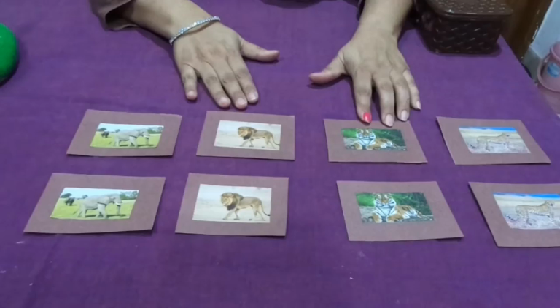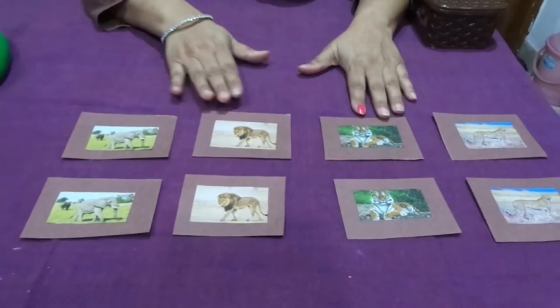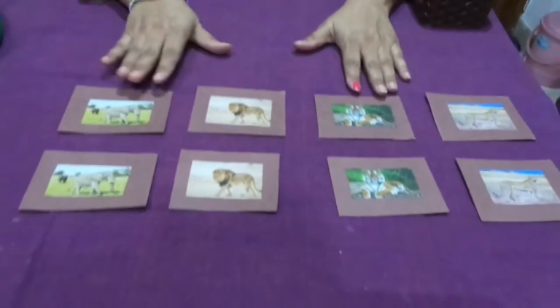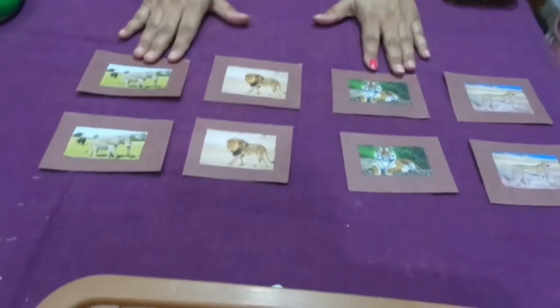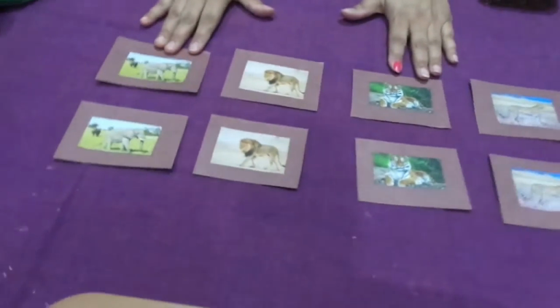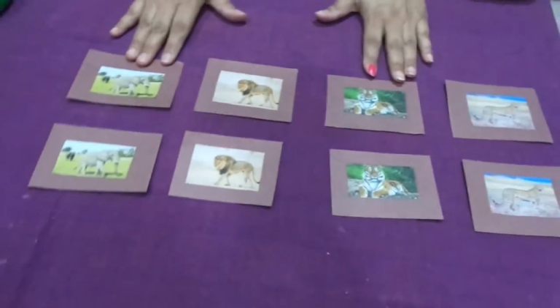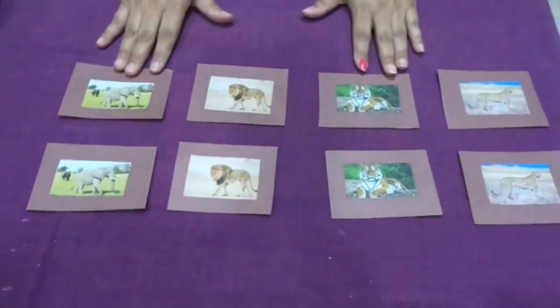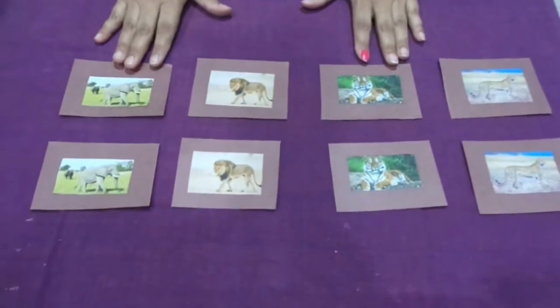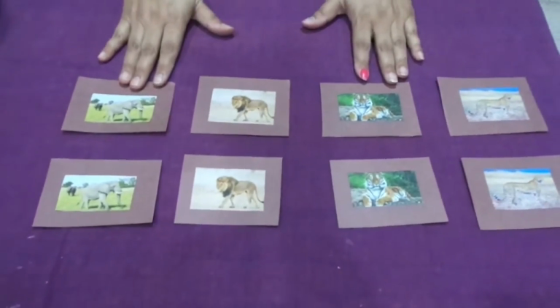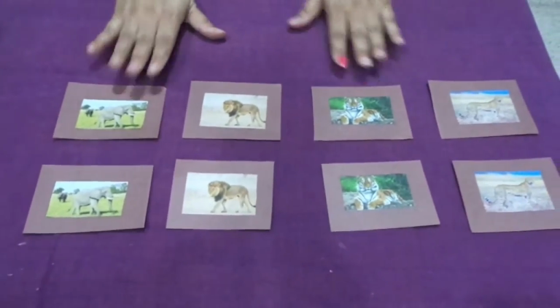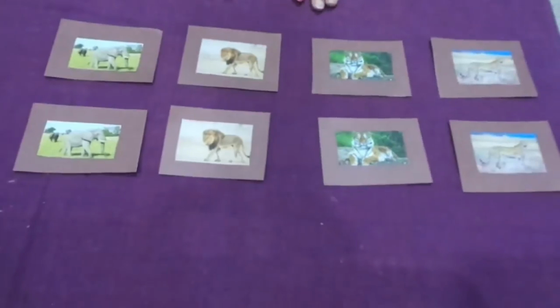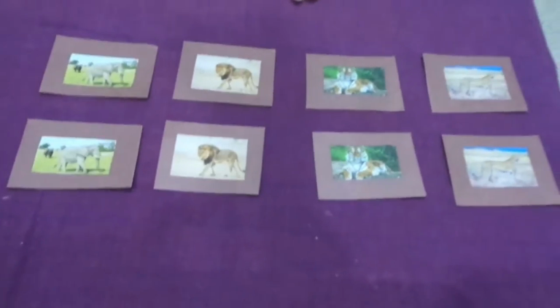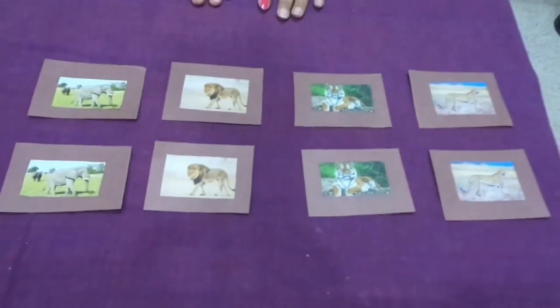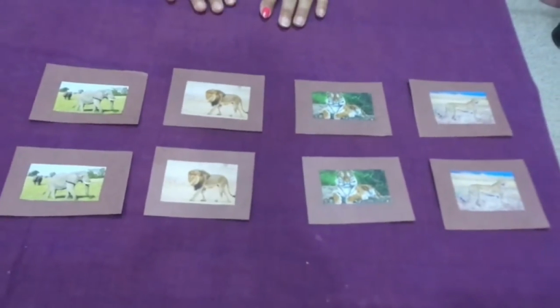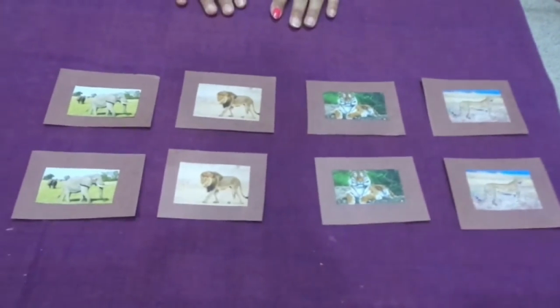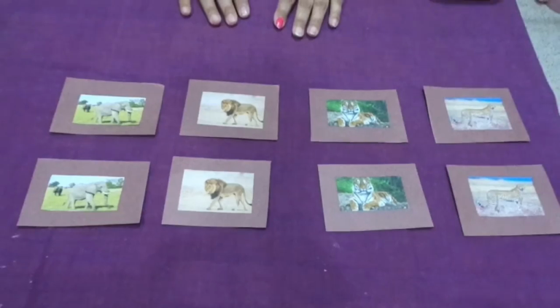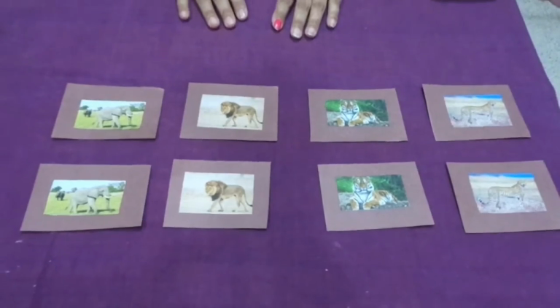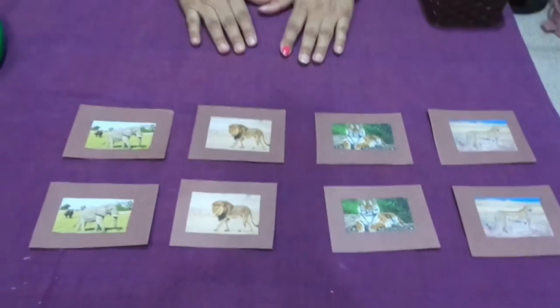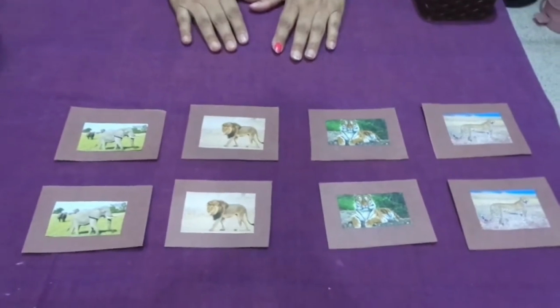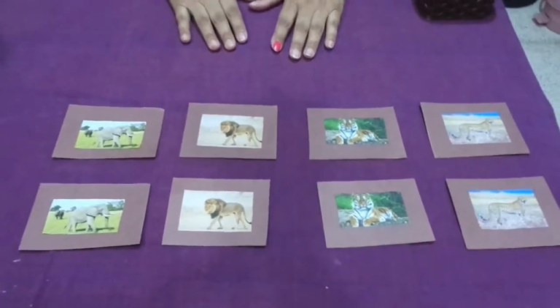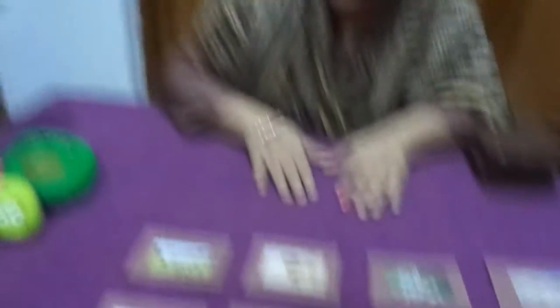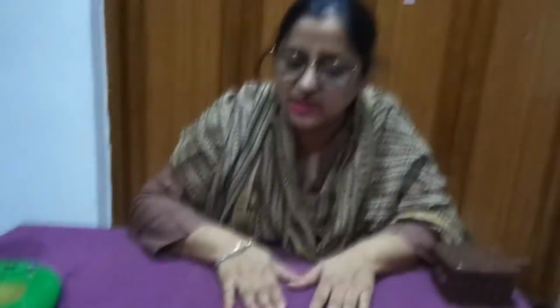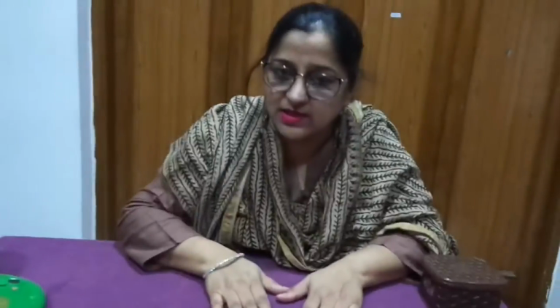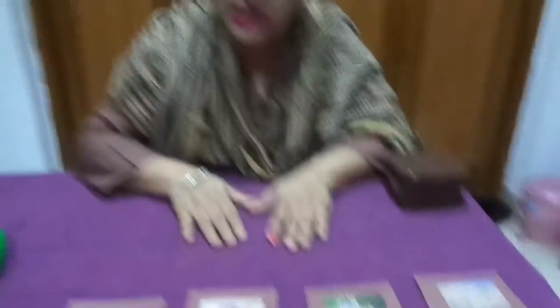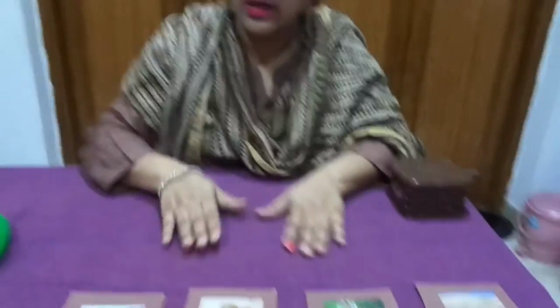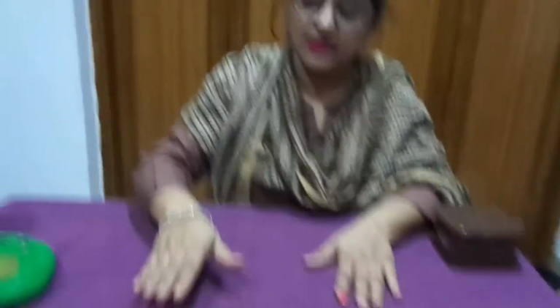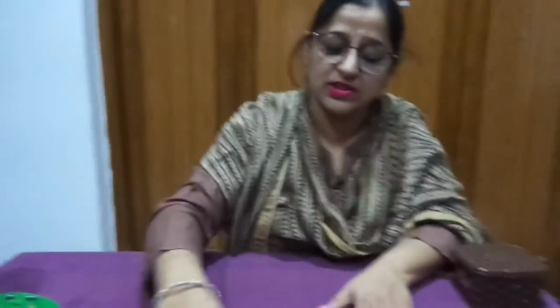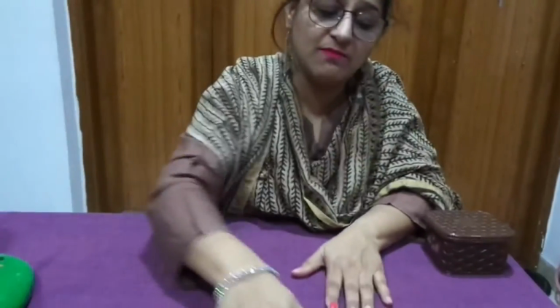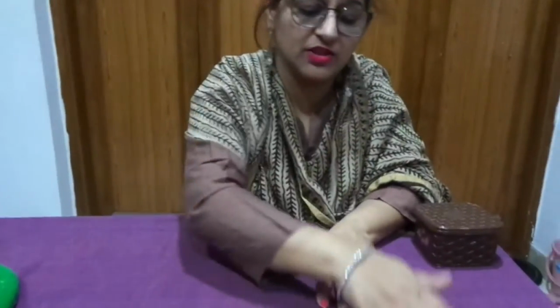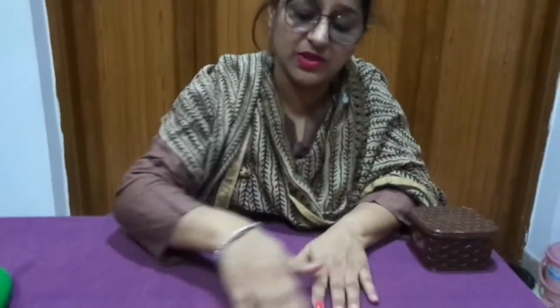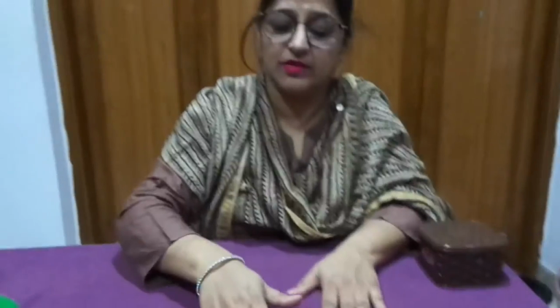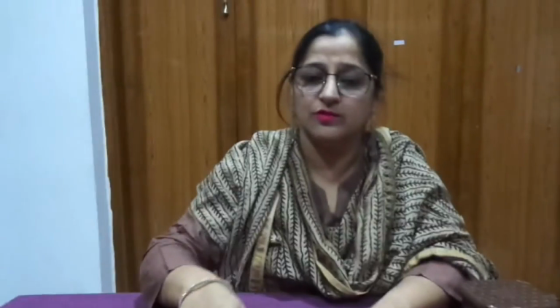I'm not giving them the name of the animal because names come later, when there is recognition of letters and the alphabet — that will come at a later stage. Right now we have just done matching of pictures.